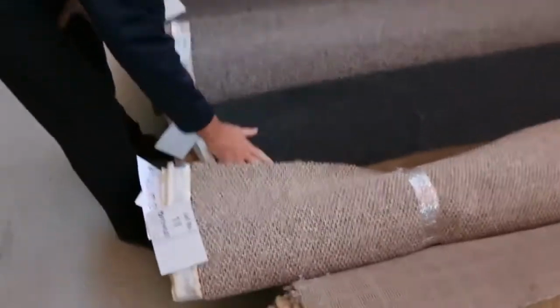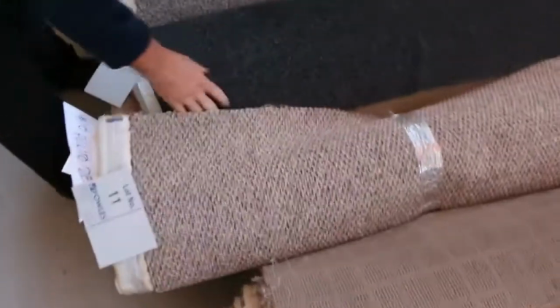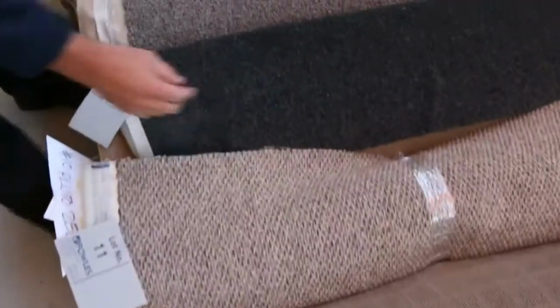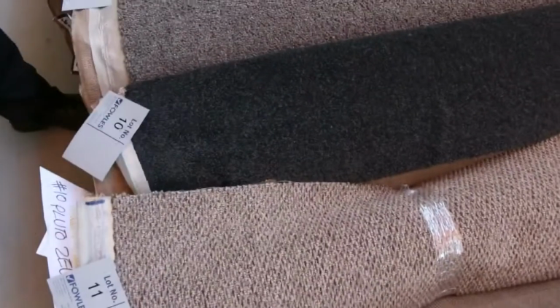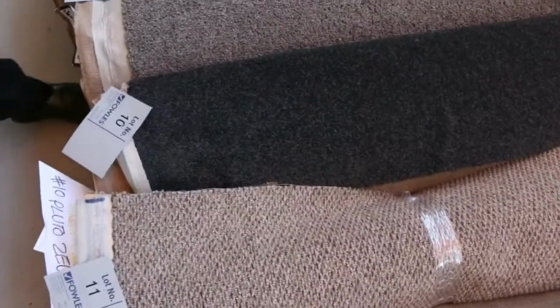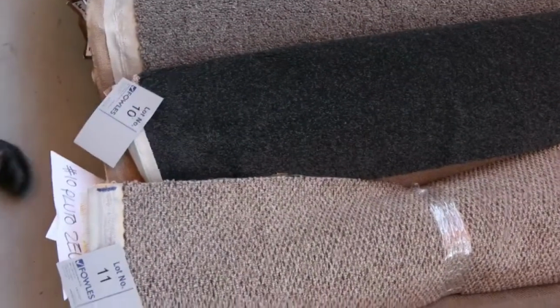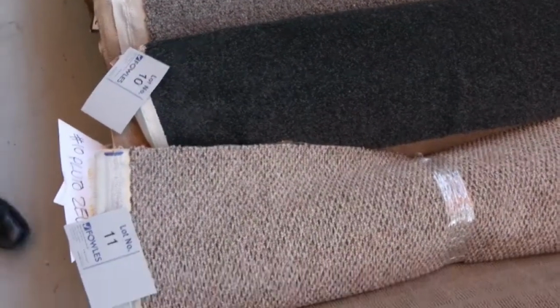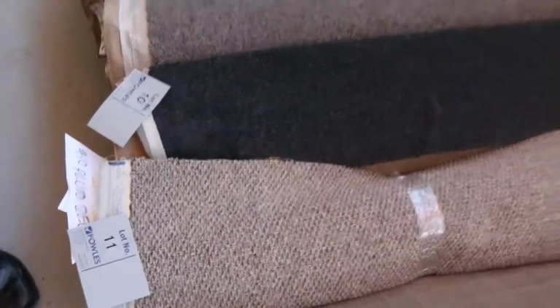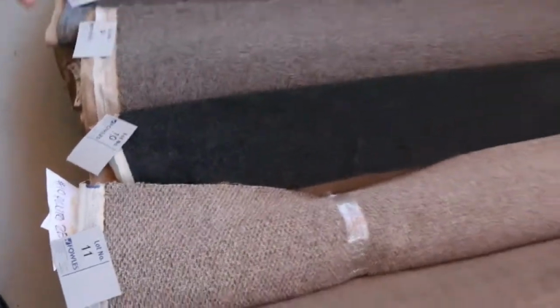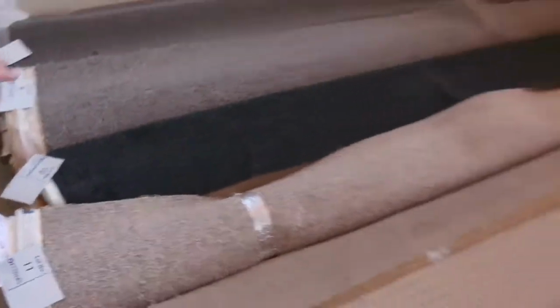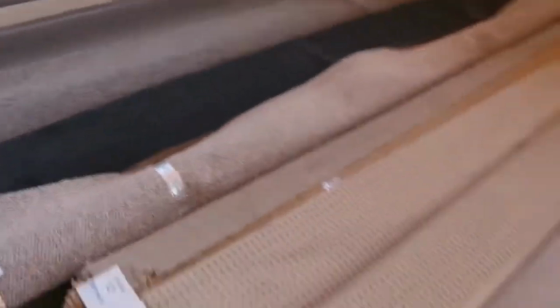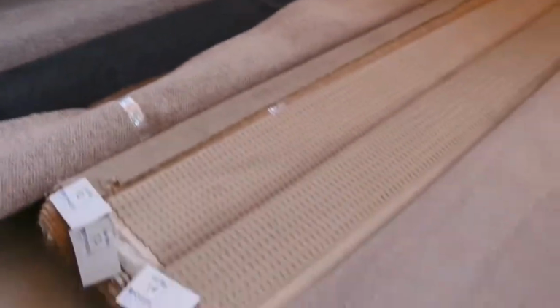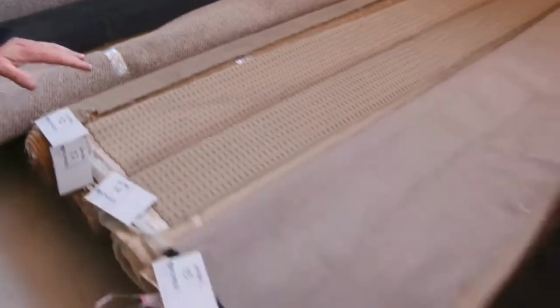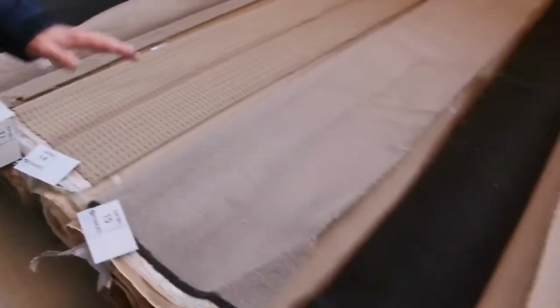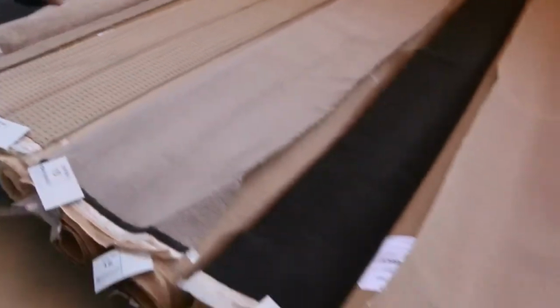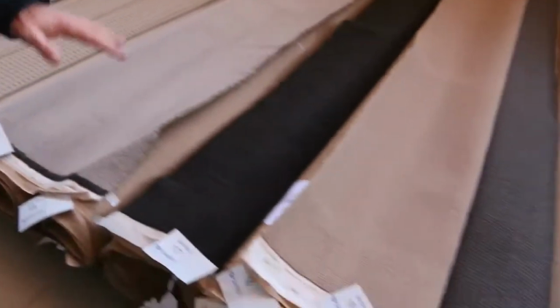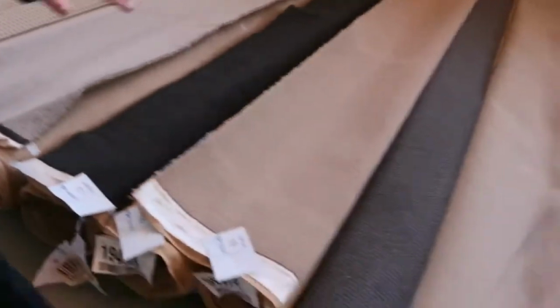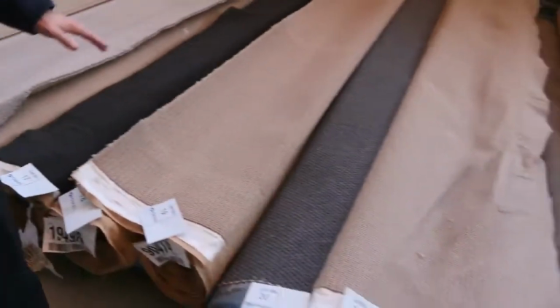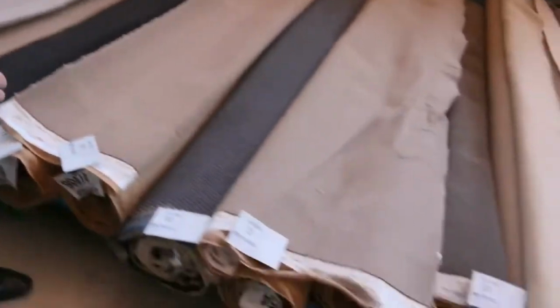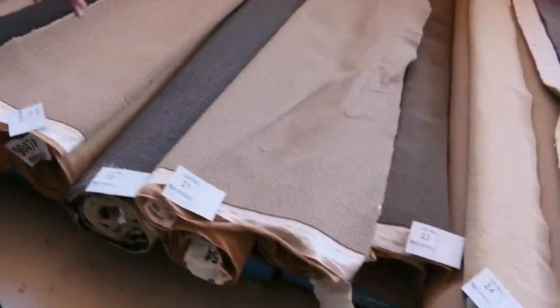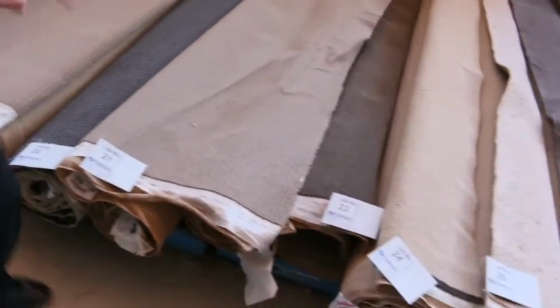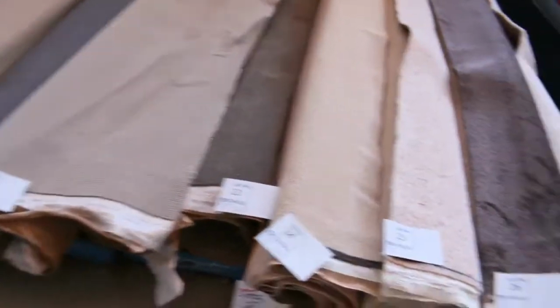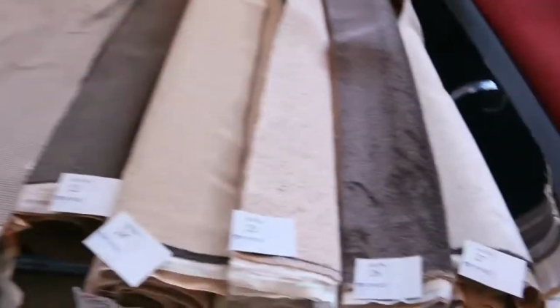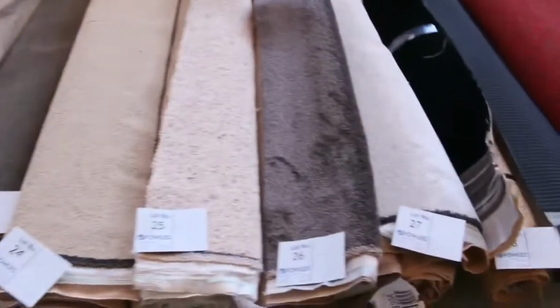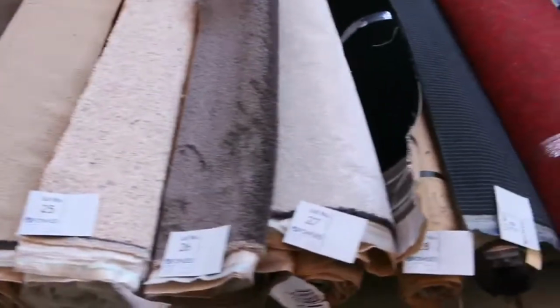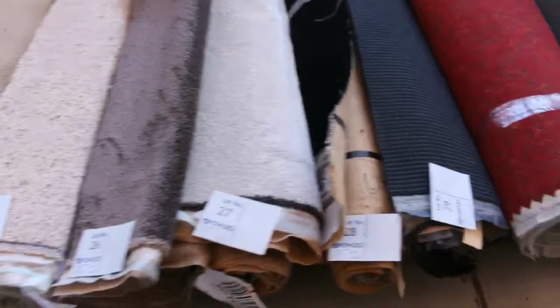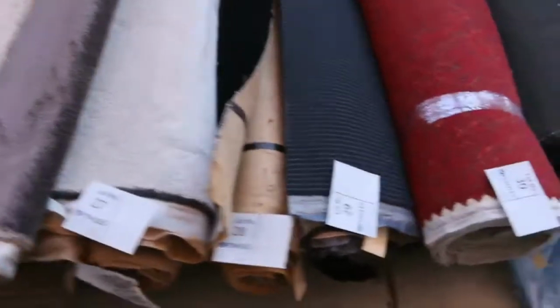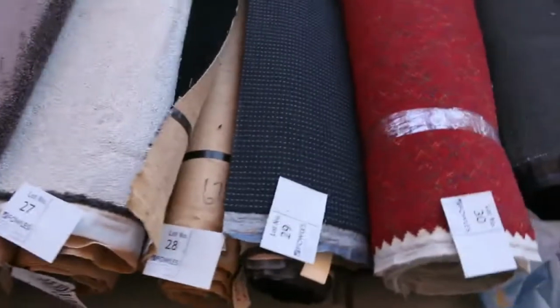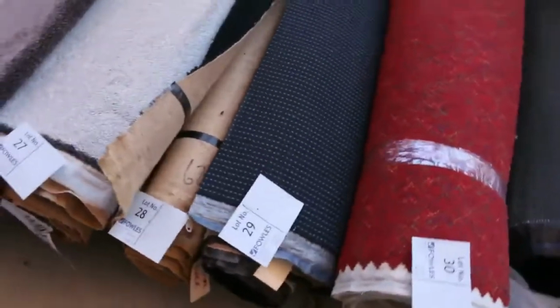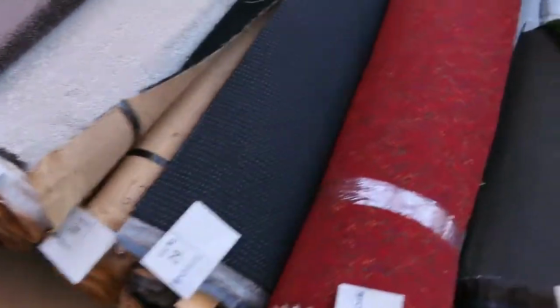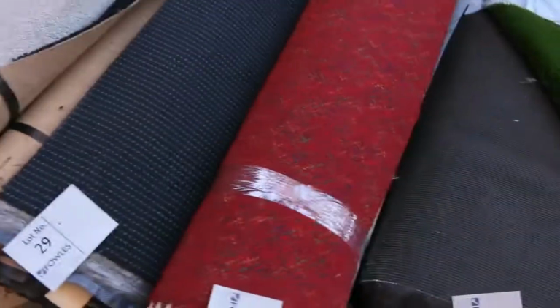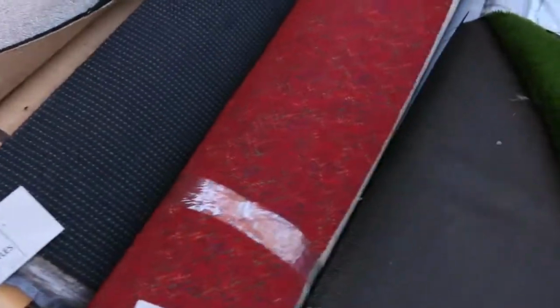The charcoal, slot number 10, is a really nice quality charcoal solution dye nylon — there's plenty of them to get through. All colours, there's loop piles, plush piles, wools, nylons — we've got it all in the offcuts and roll-ins, plenty there to get through.